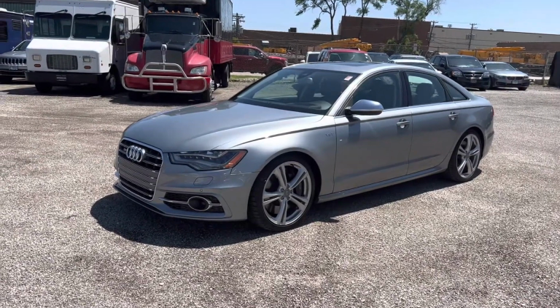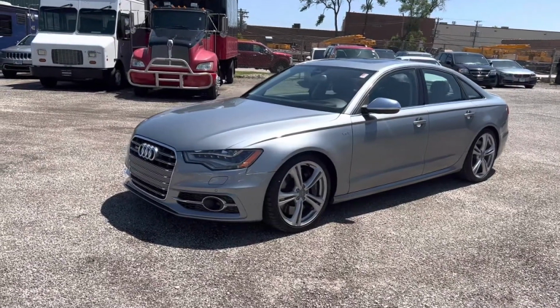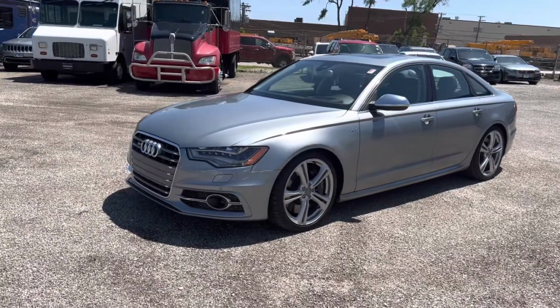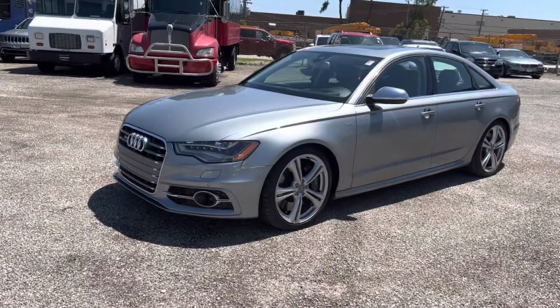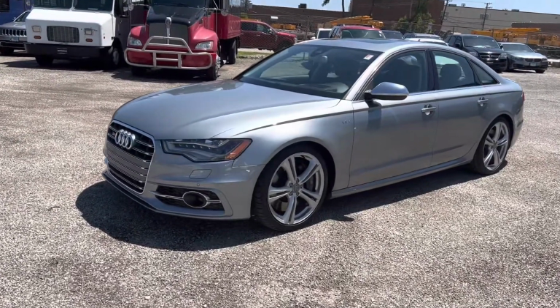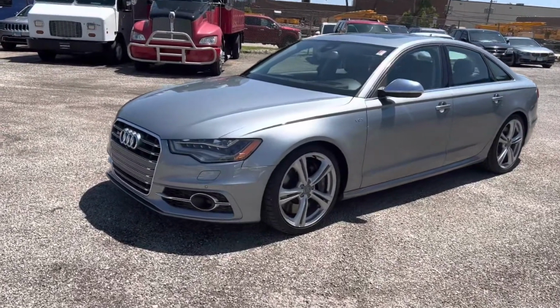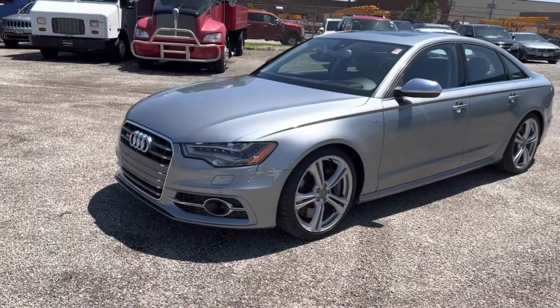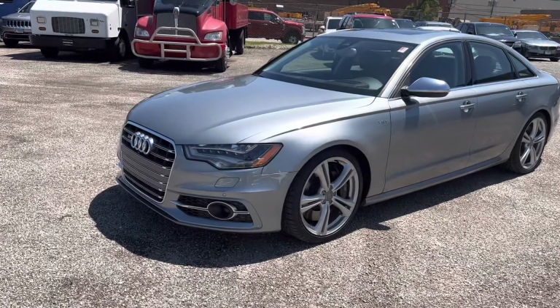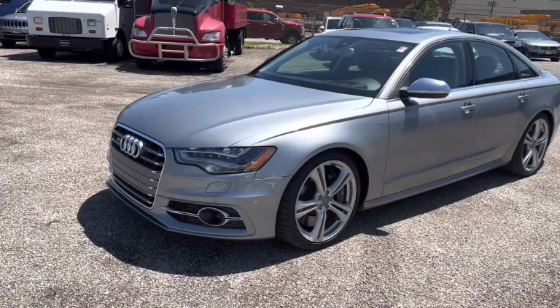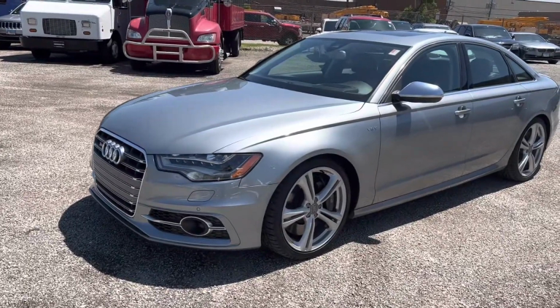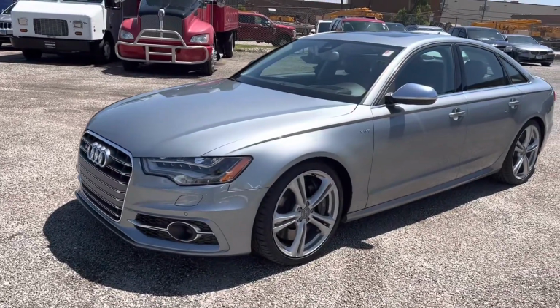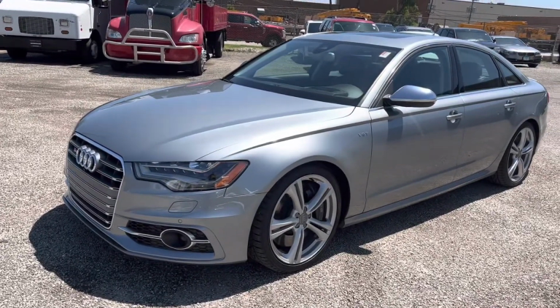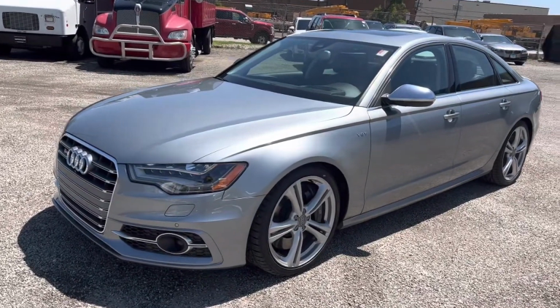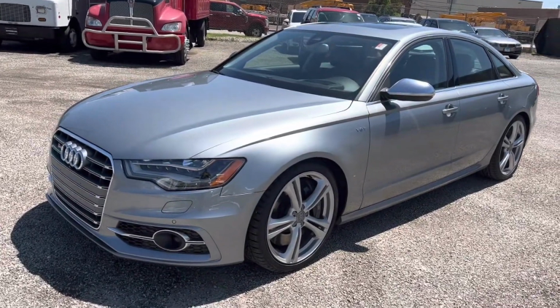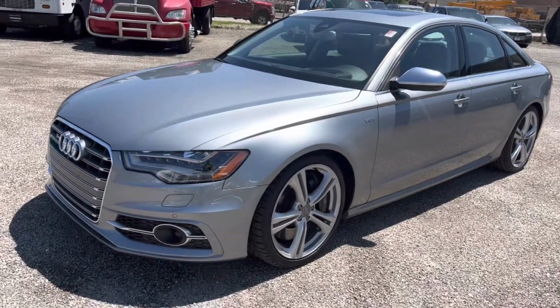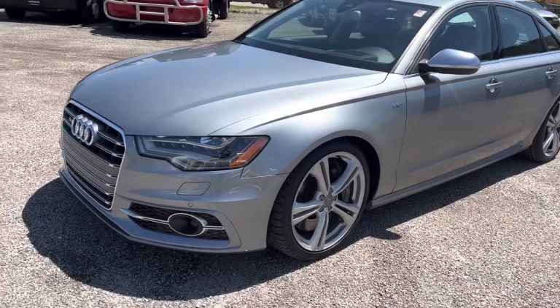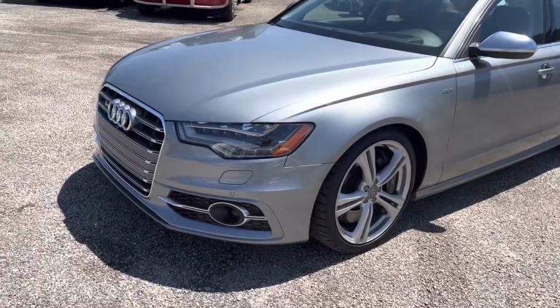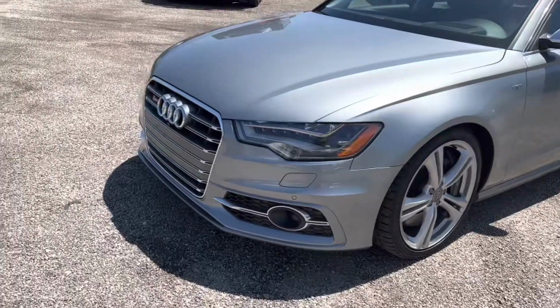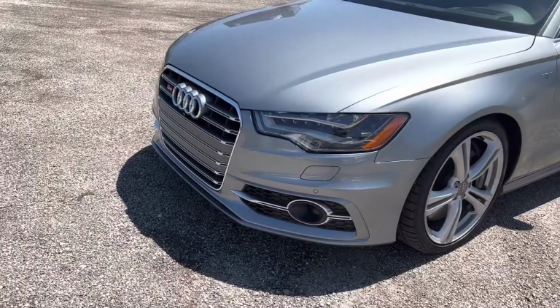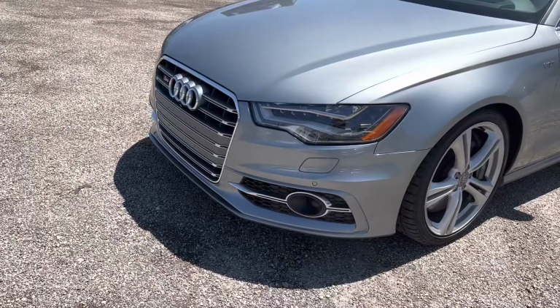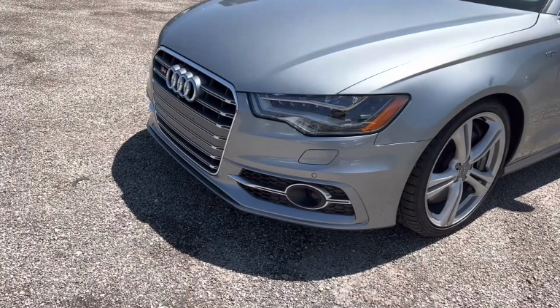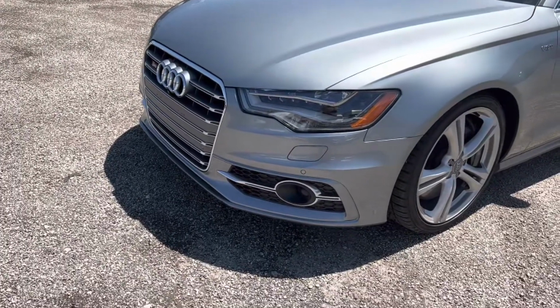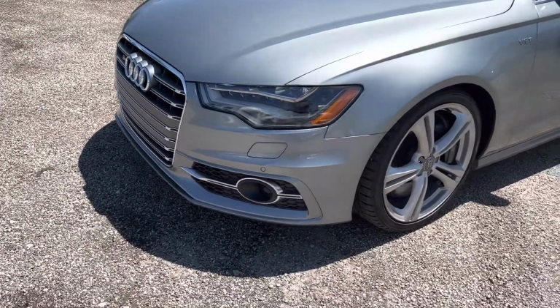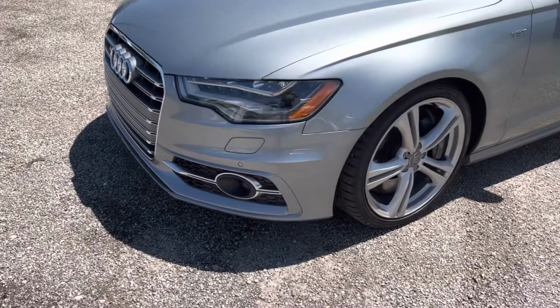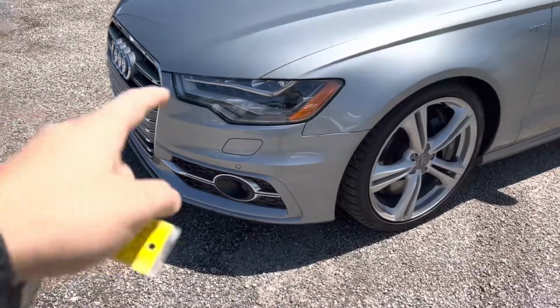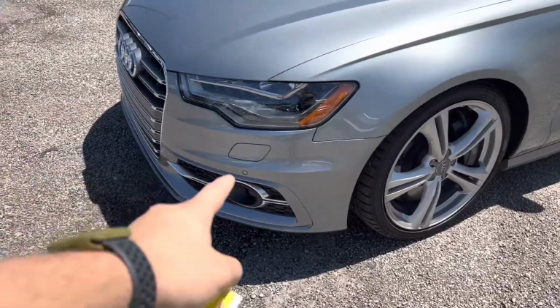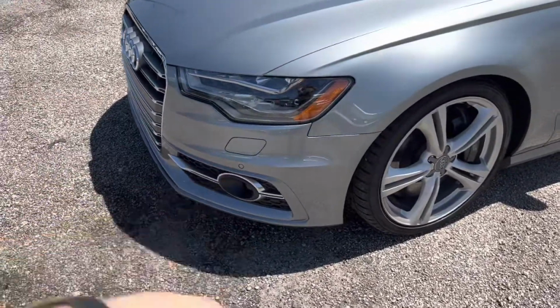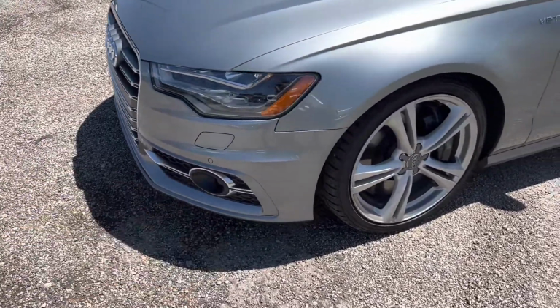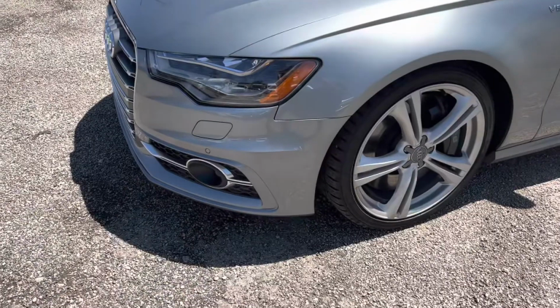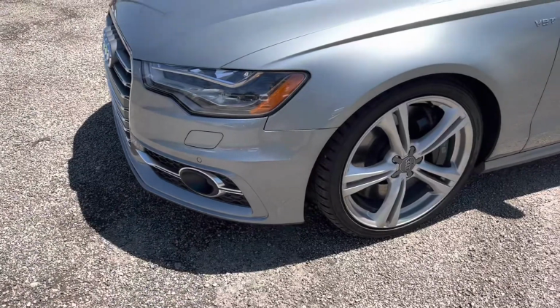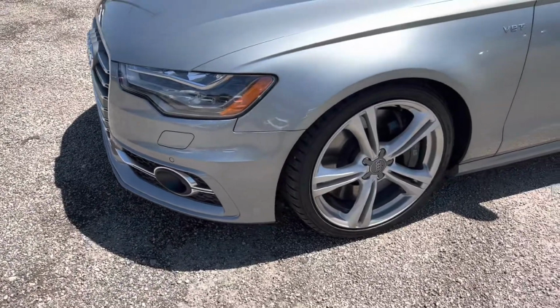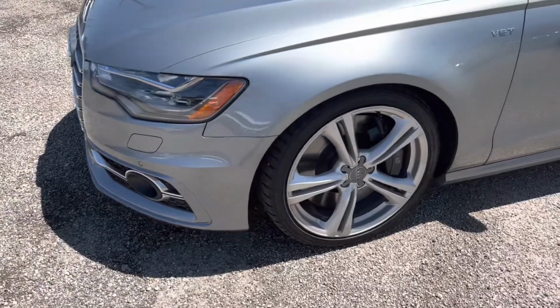First we're going to take a look at the exterior of the vehicle, go over the highlights and low lights before taking a look at the inside and turning her over. You have the updated projector style headlights here. We've got a little tow area there with fog lights integrated in the front bumper.